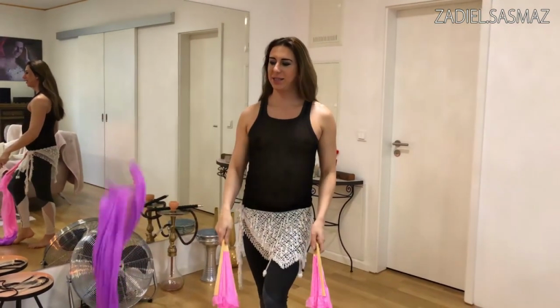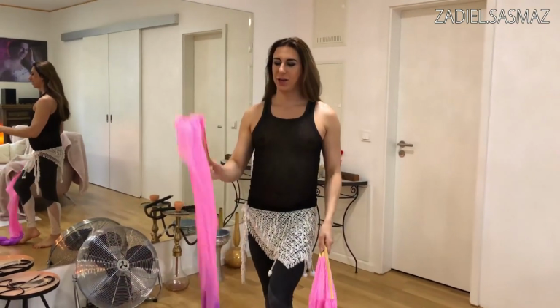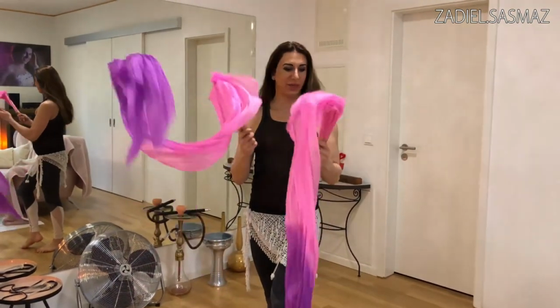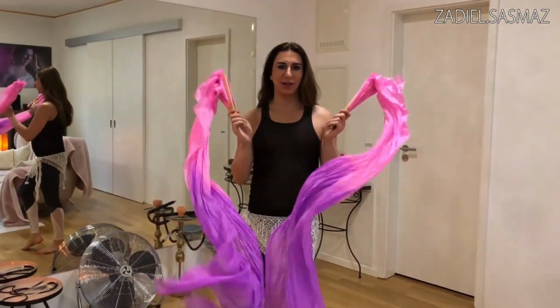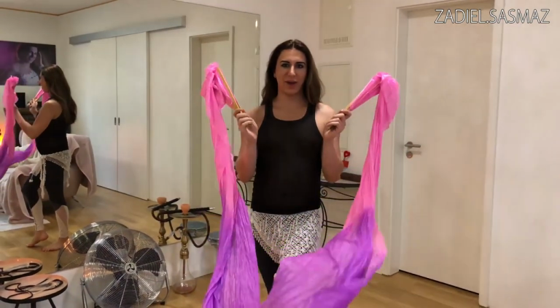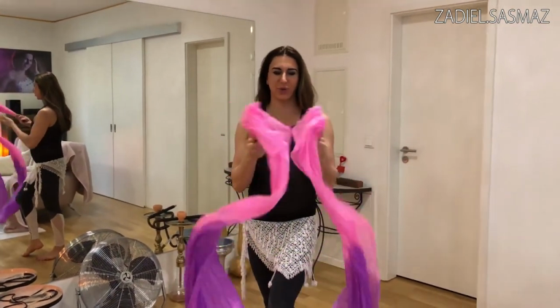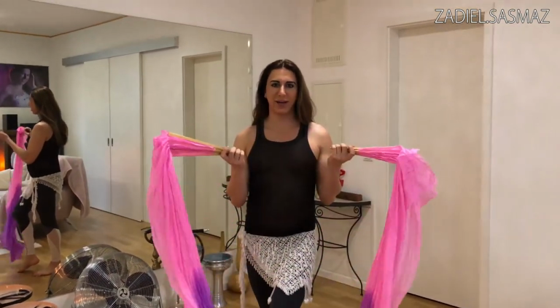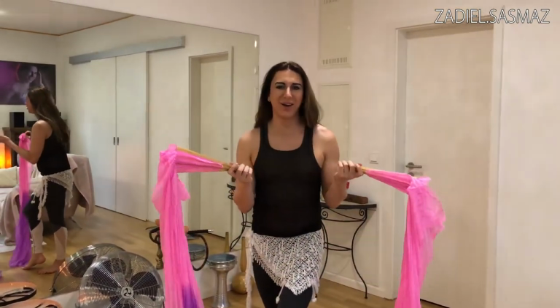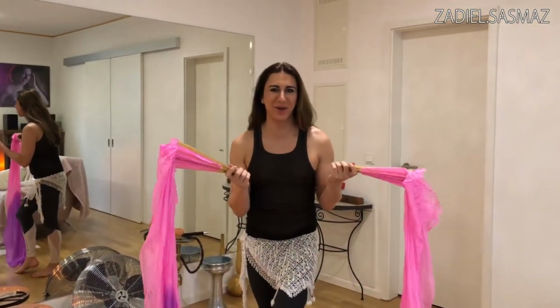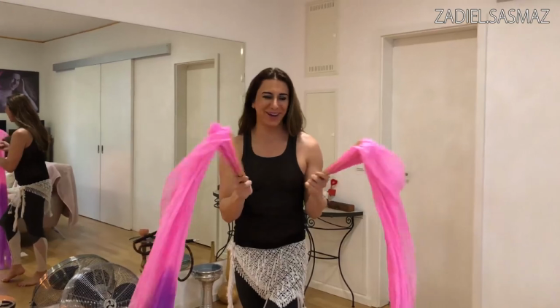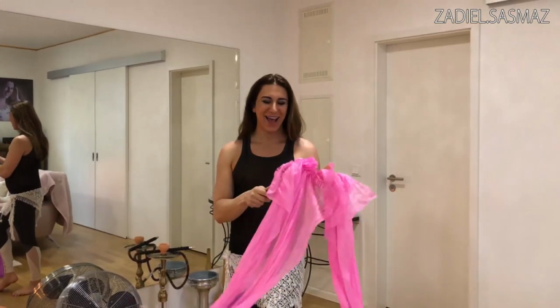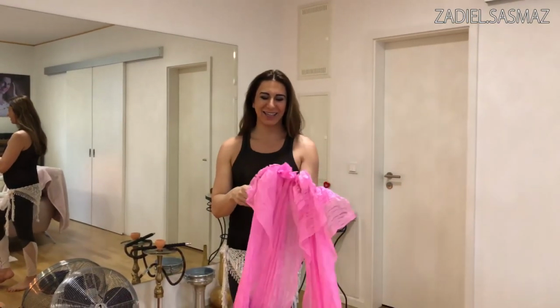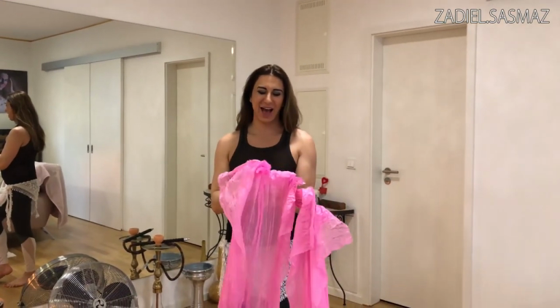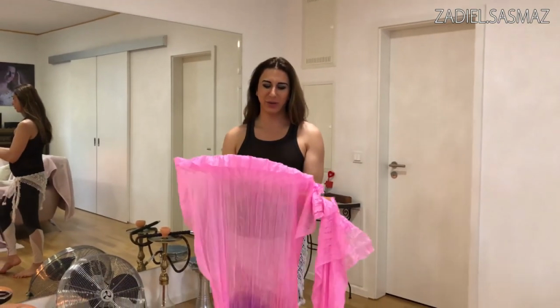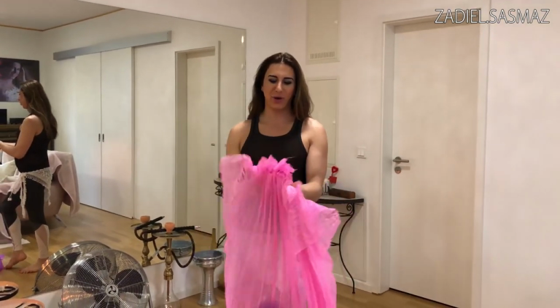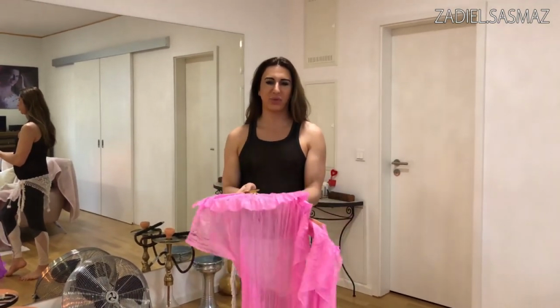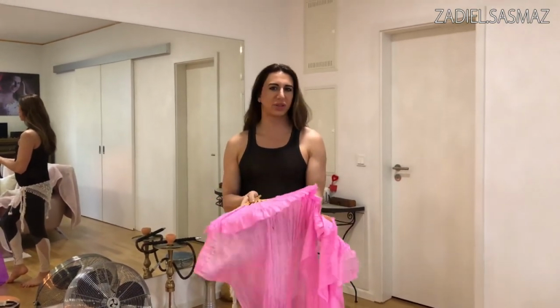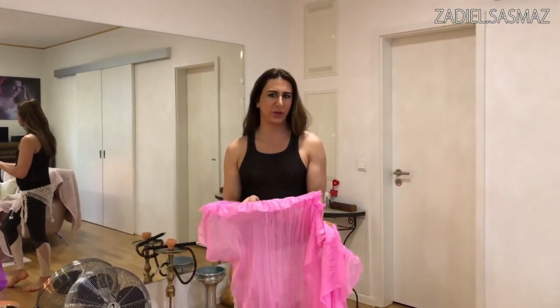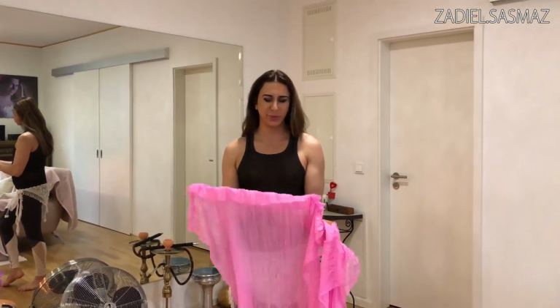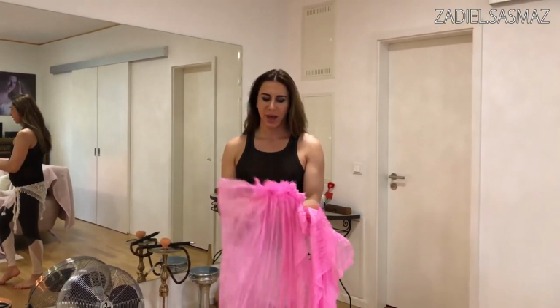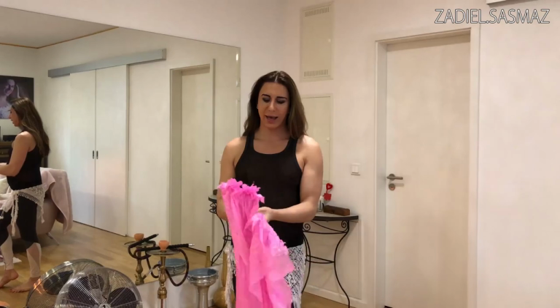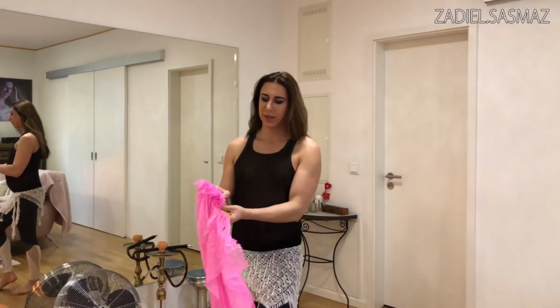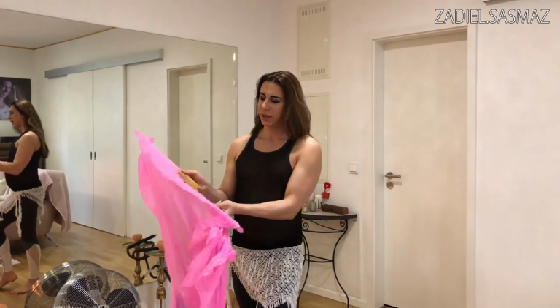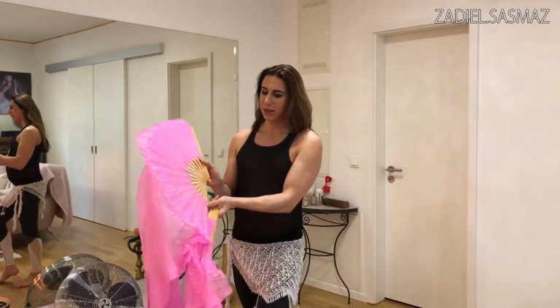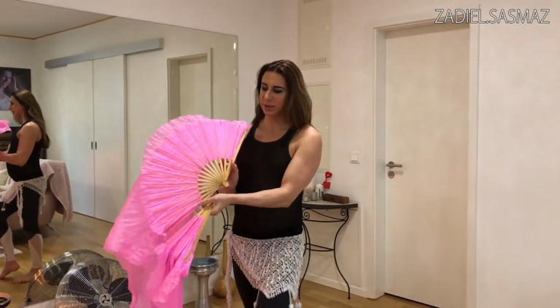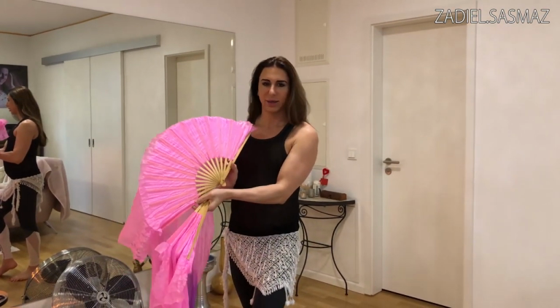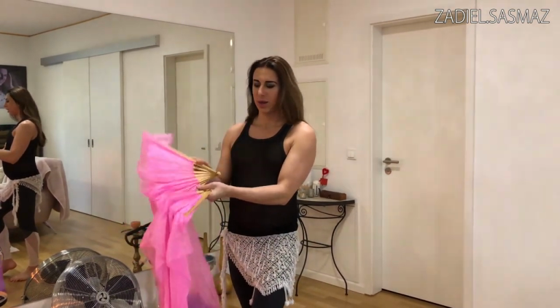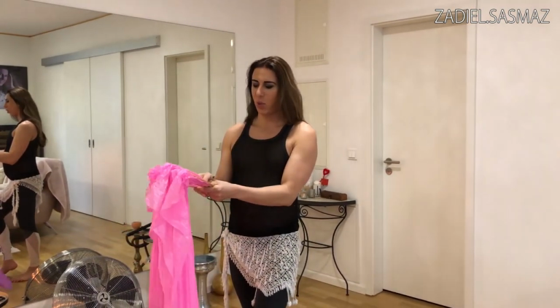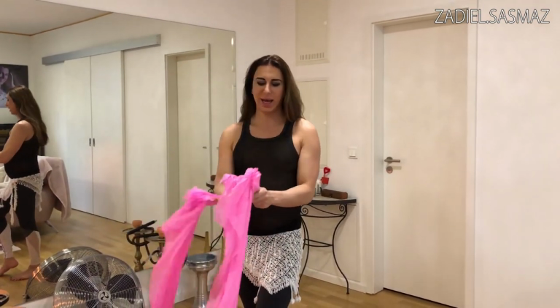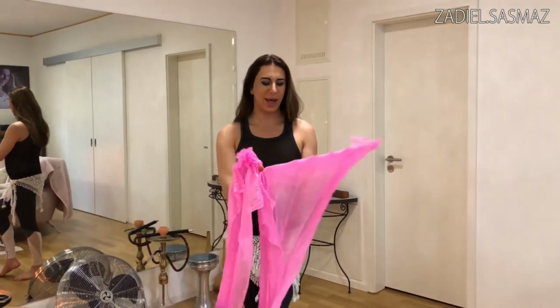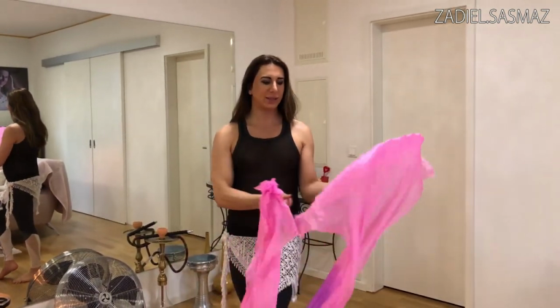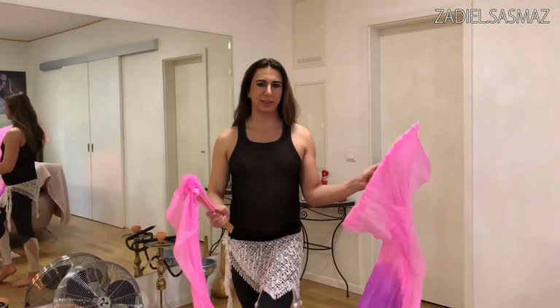You need nice fan veils from China or somewhere. I bought mine for approximately 30 euro. They have one side and the other side.